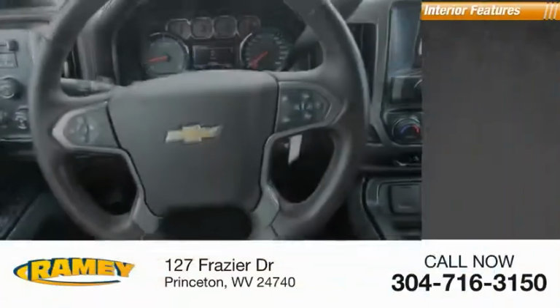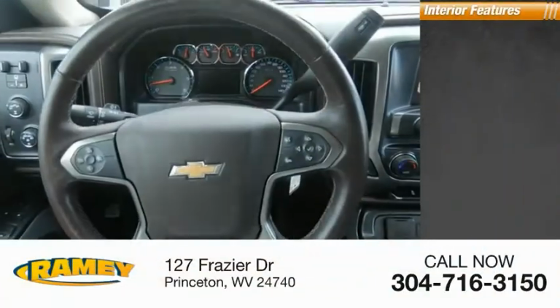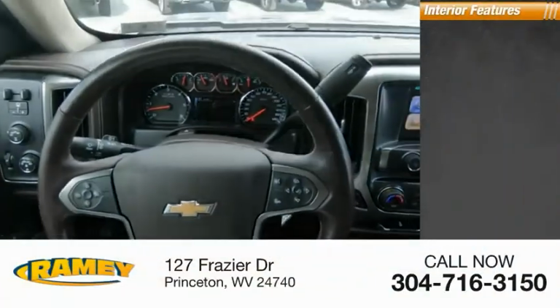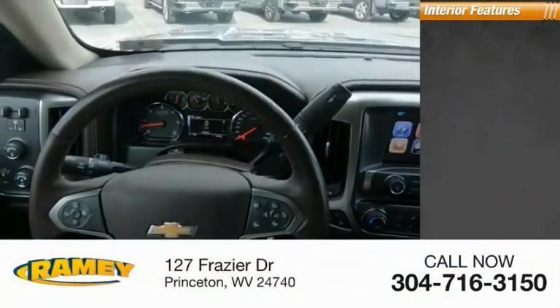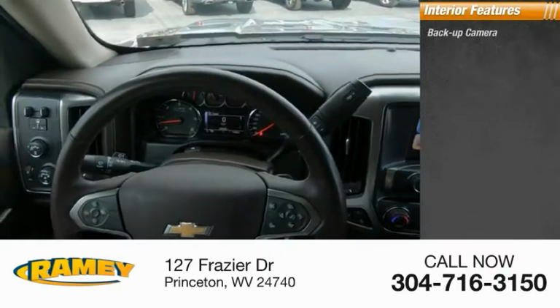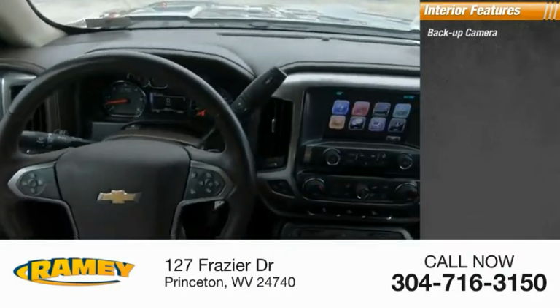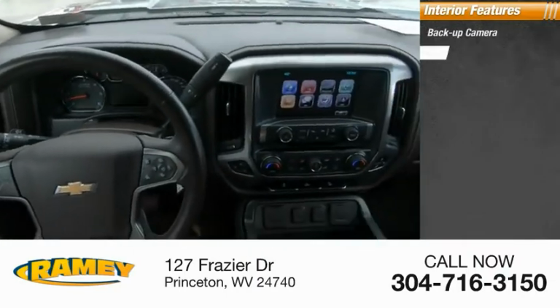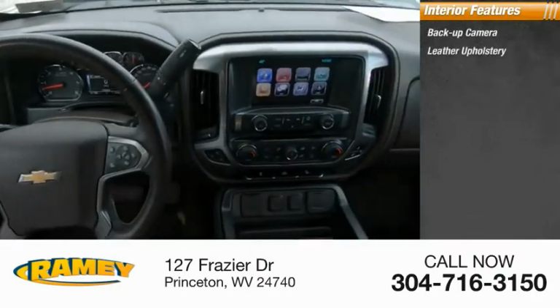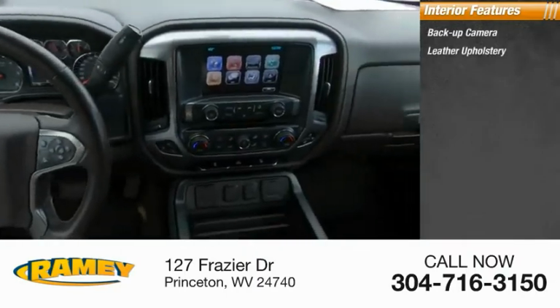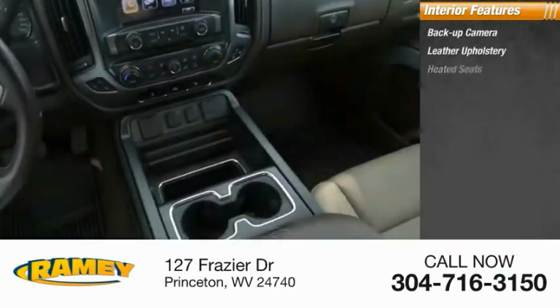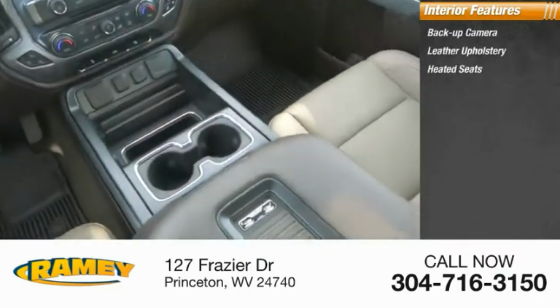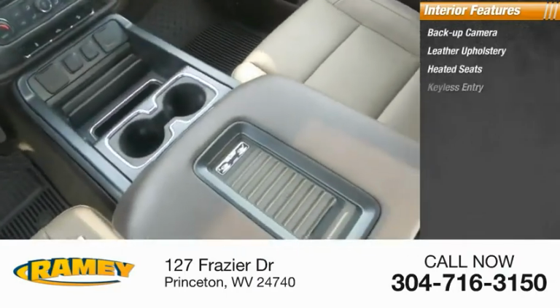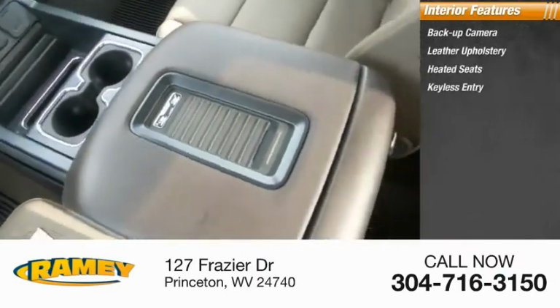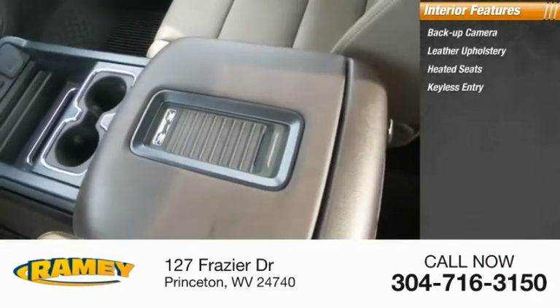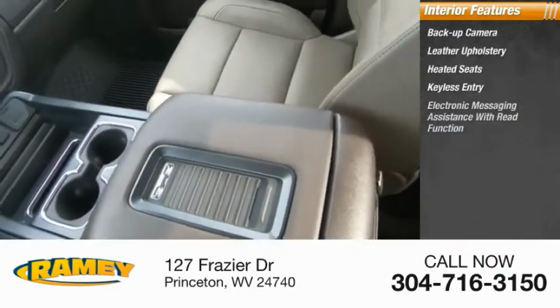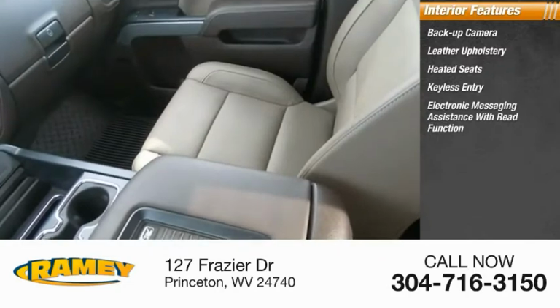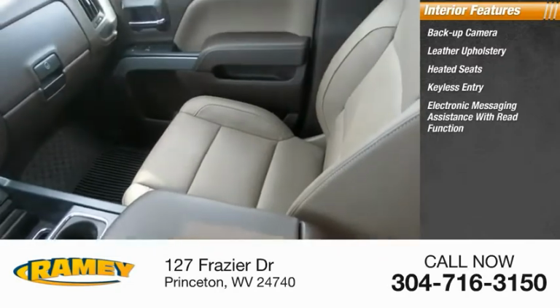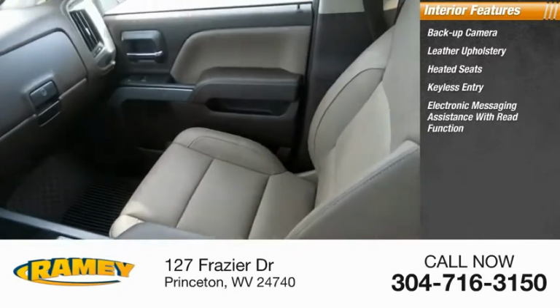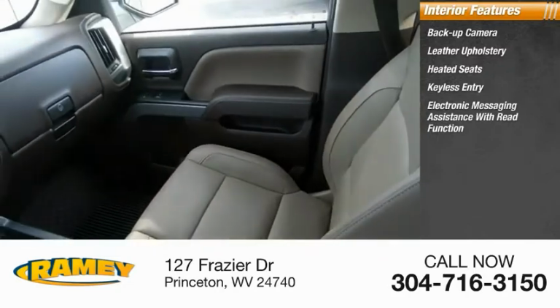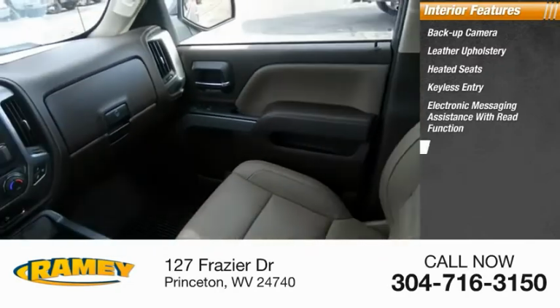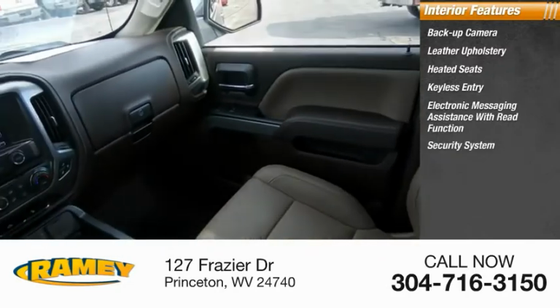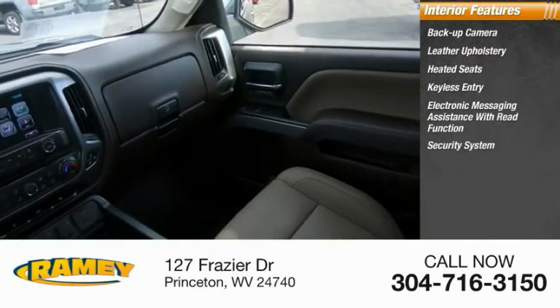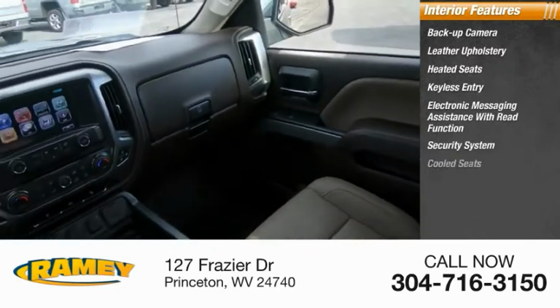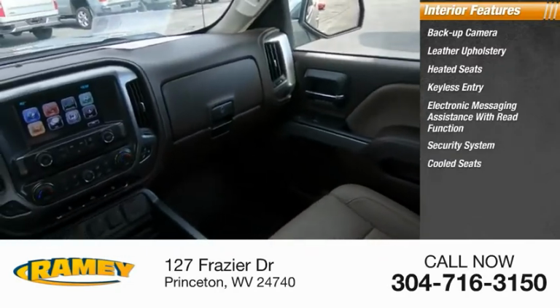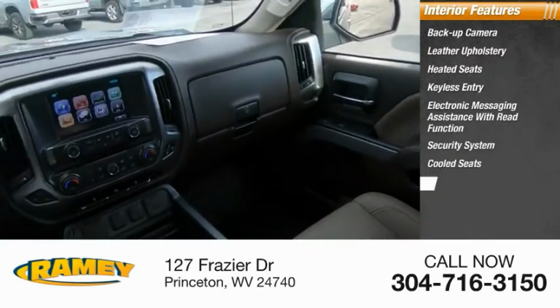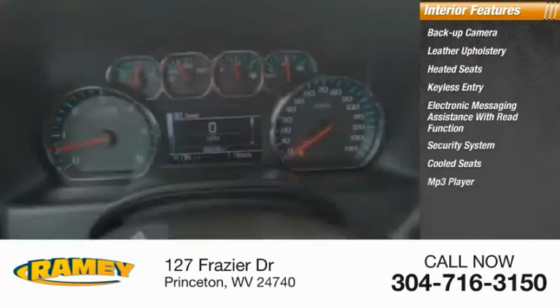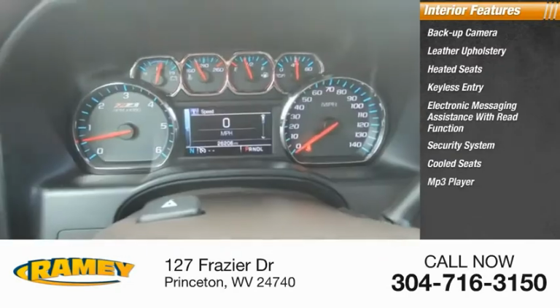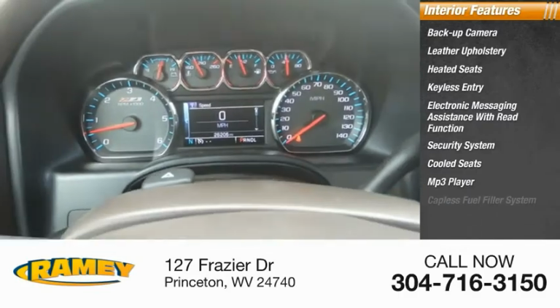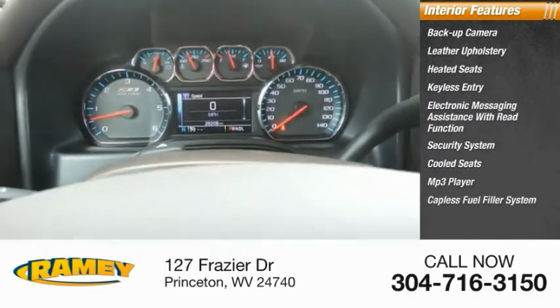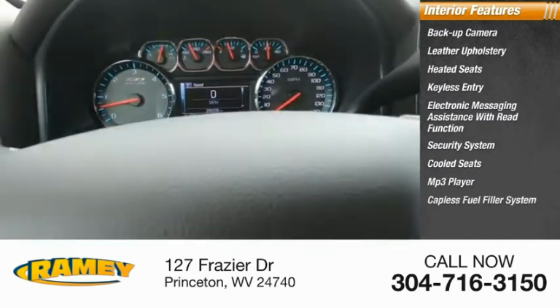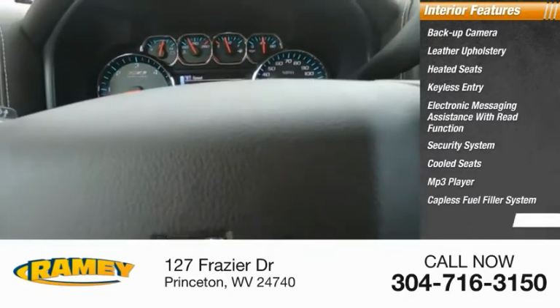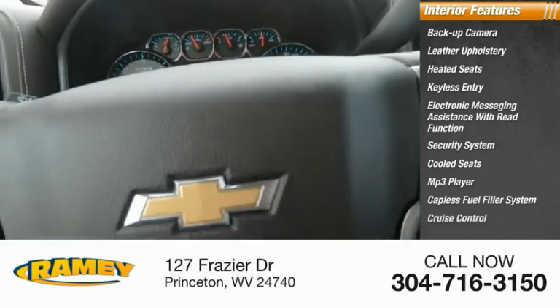Inside you'll find backup camera, leather upholstery, heated seats, keyless entry, electronic messaging assistance with read function, security system, cooled seats, MP3 player, capless fuel filler system, cruise control.